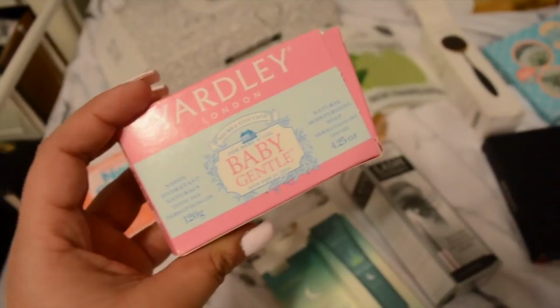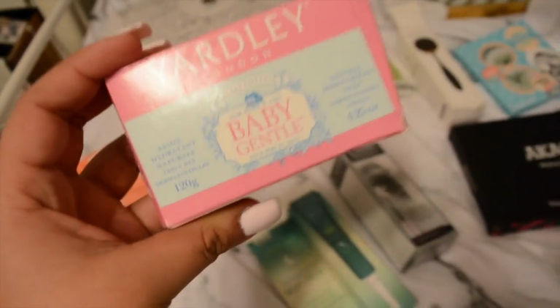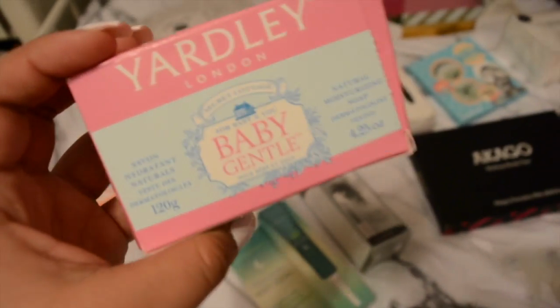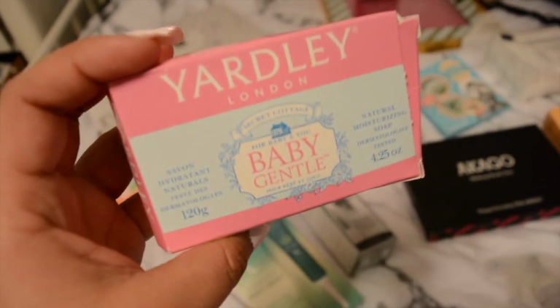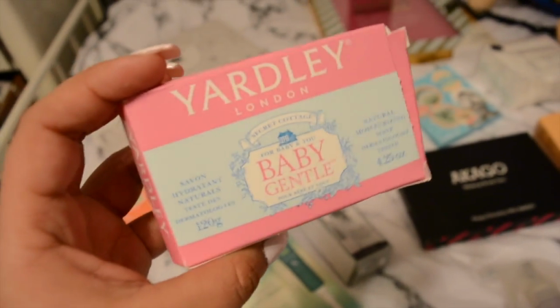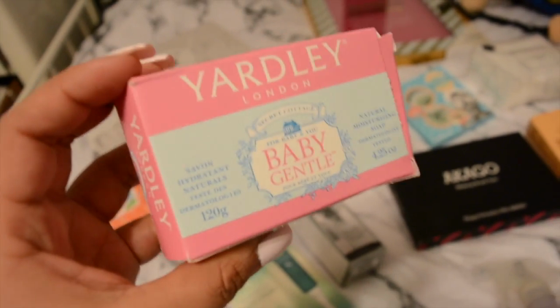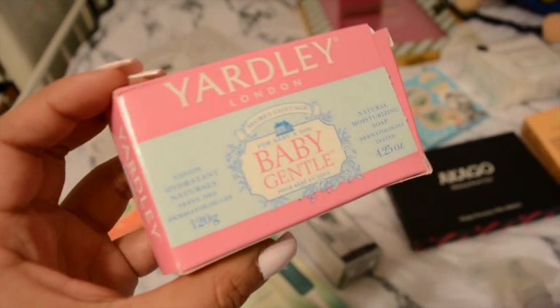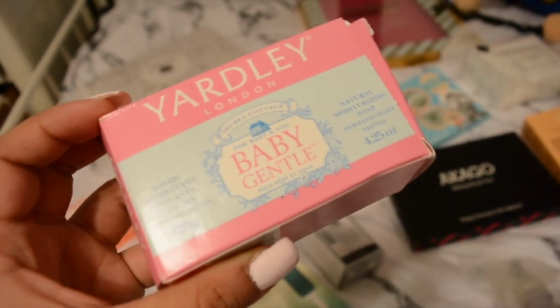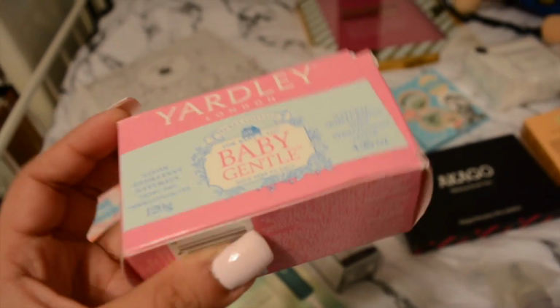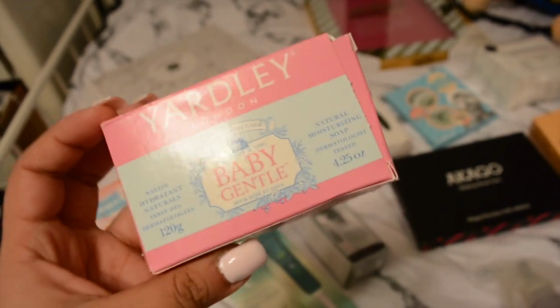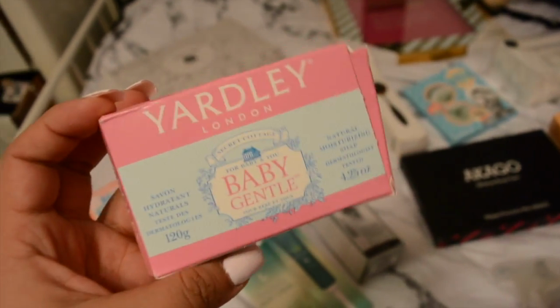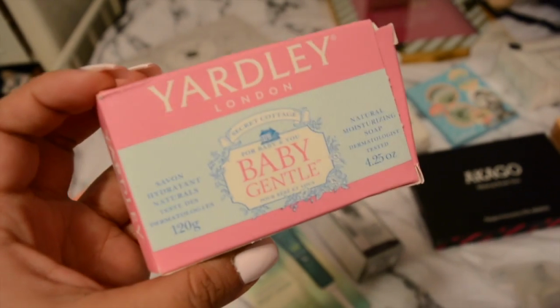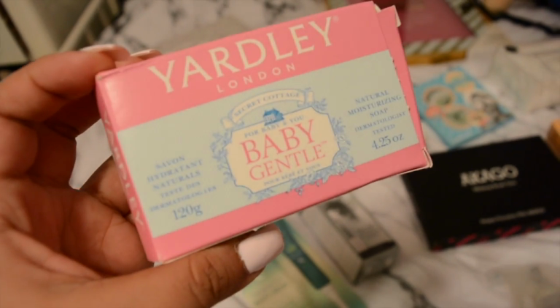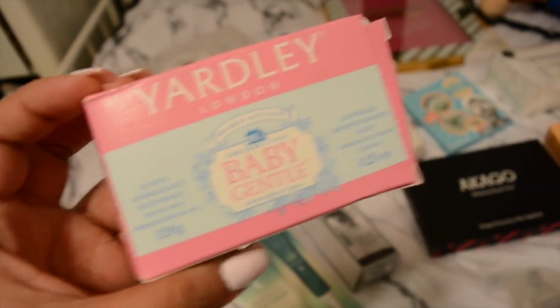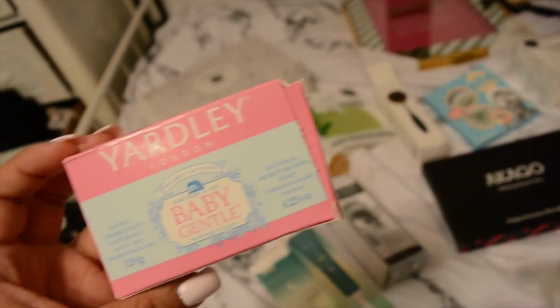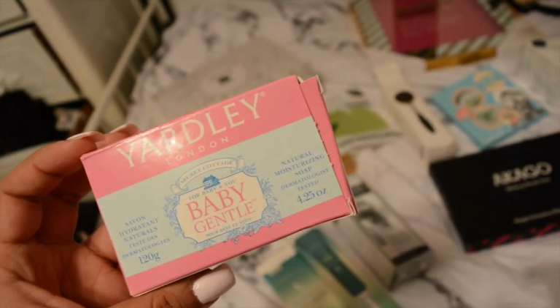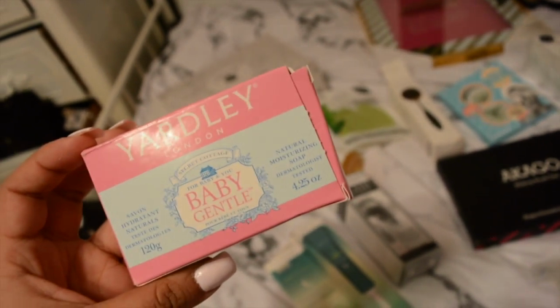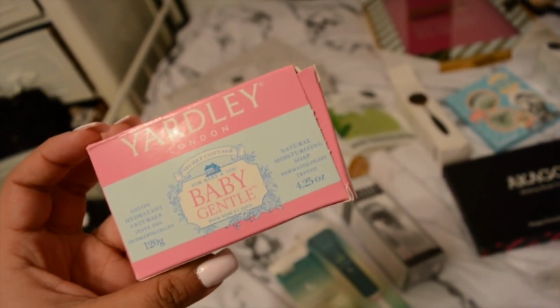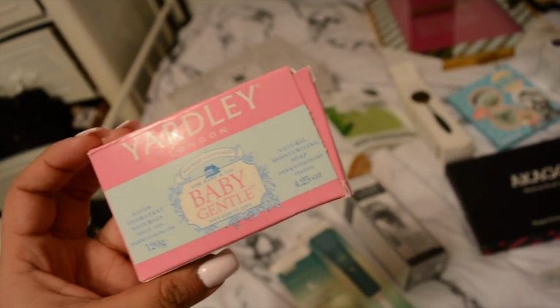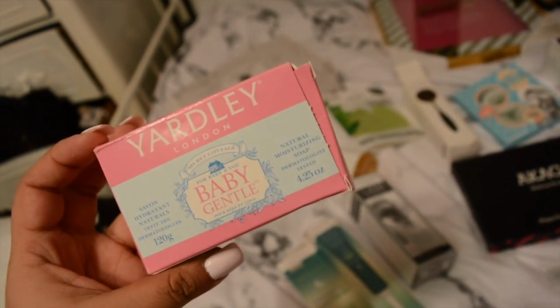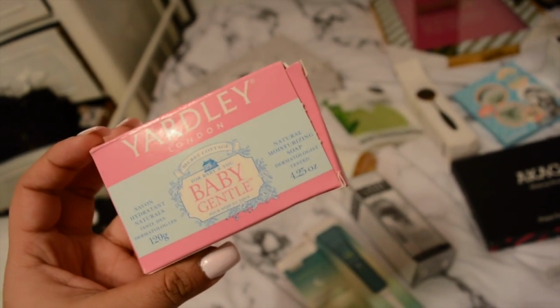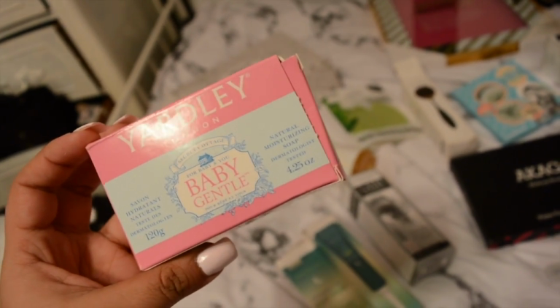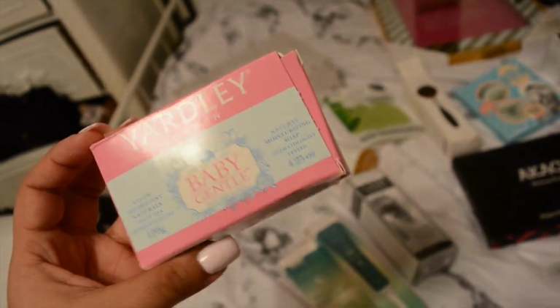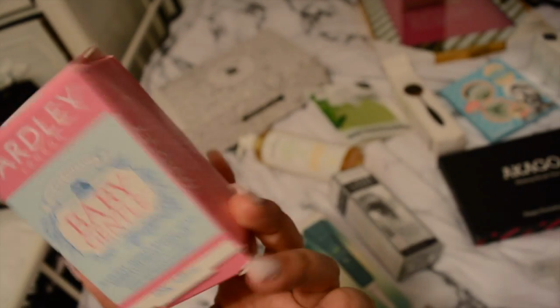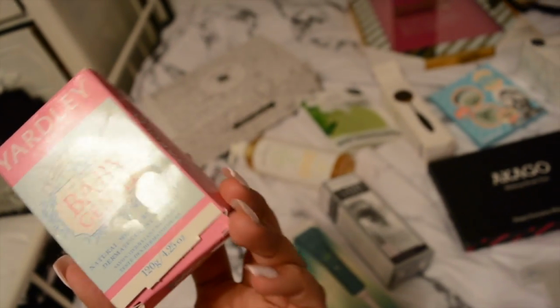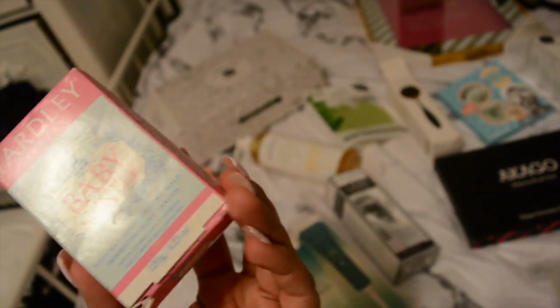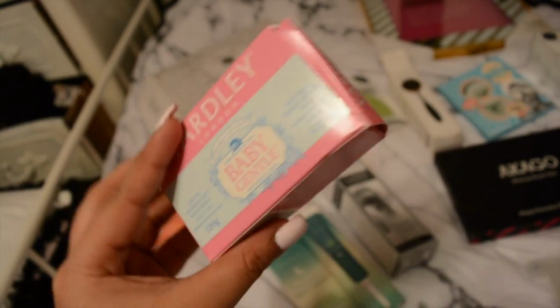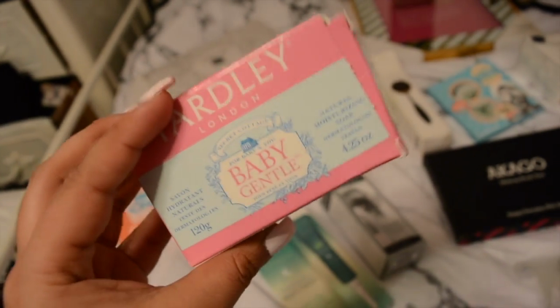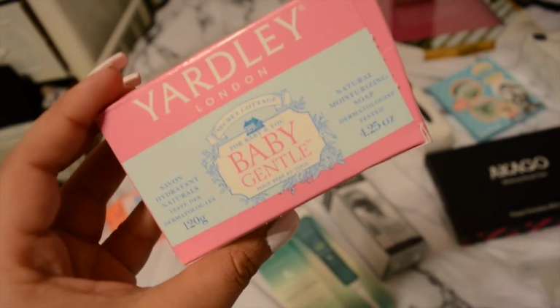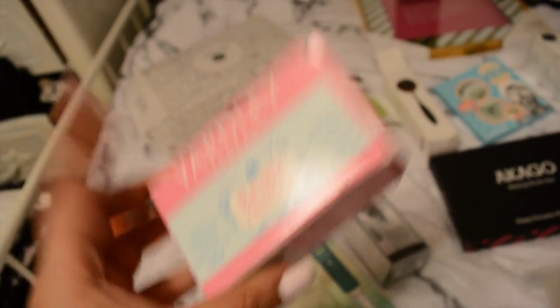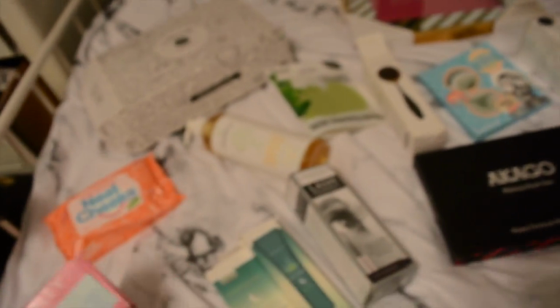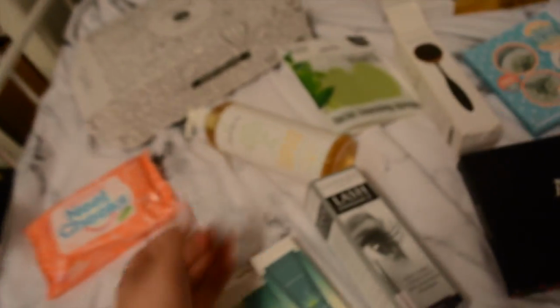This soap is one we use for Liam. It's called Aurelia London. It smells delicious, it's dermatologist tested, and I'm going to take it with us on our trip as well.